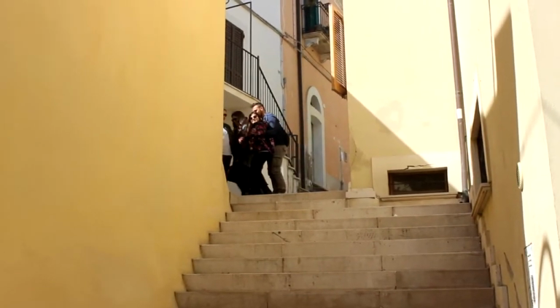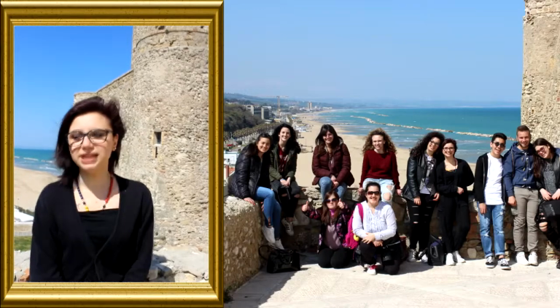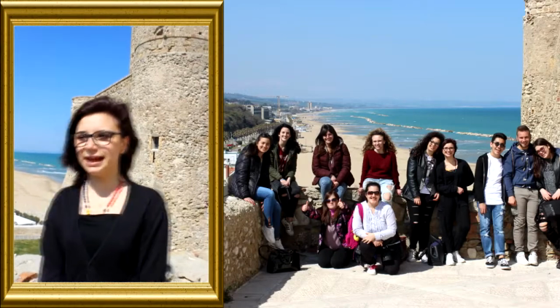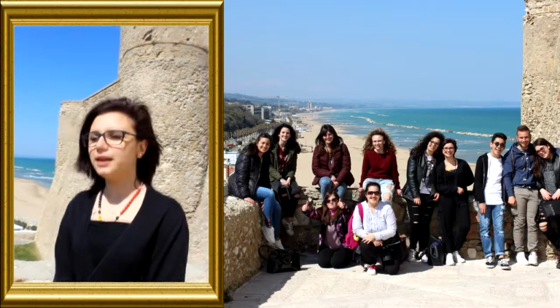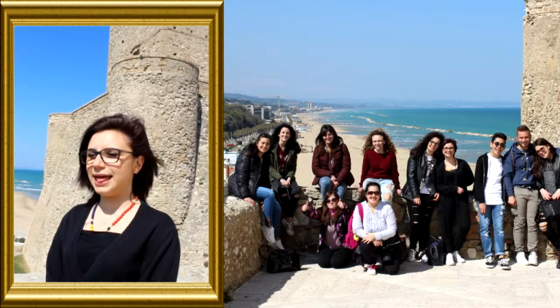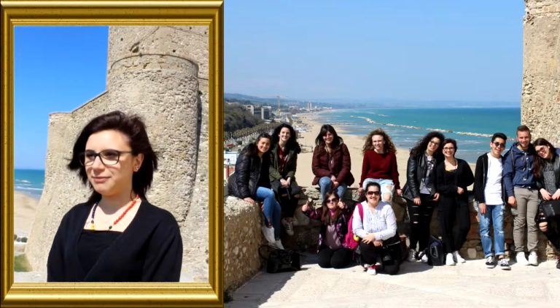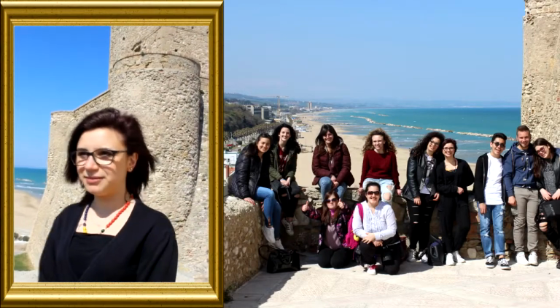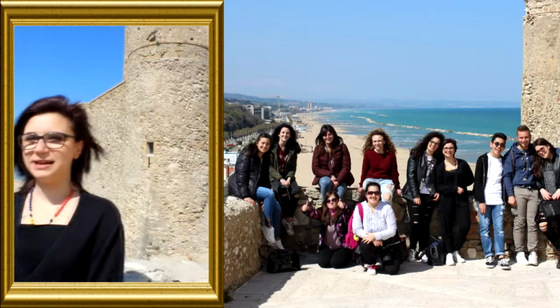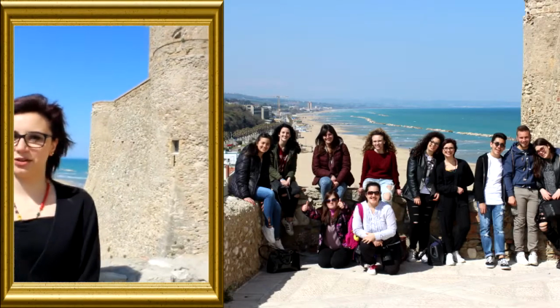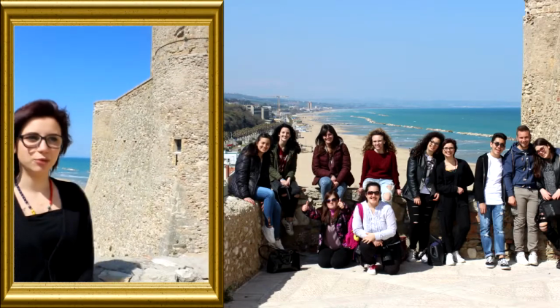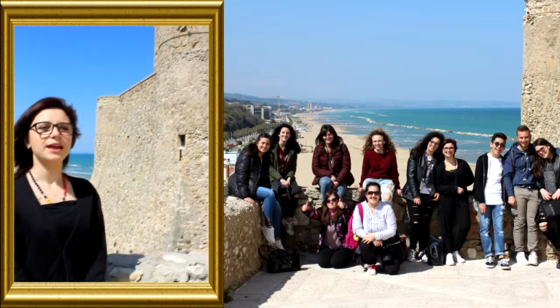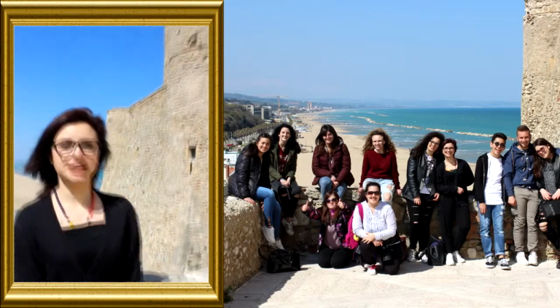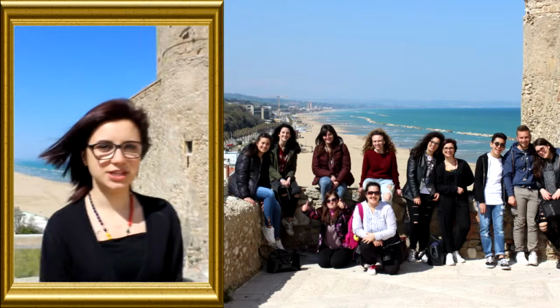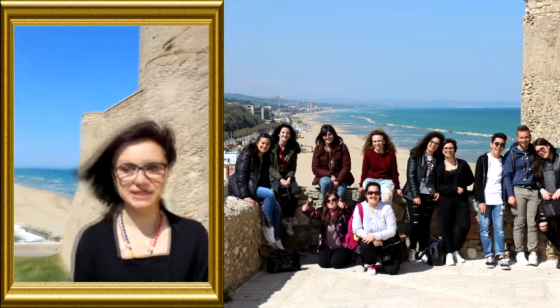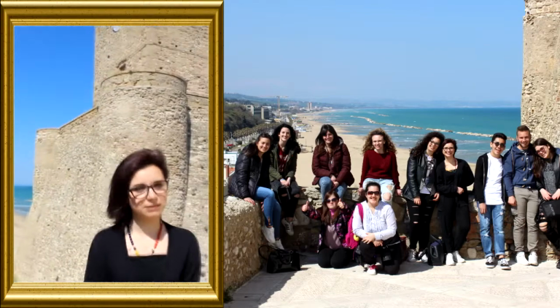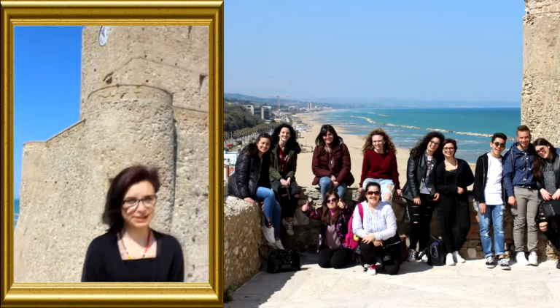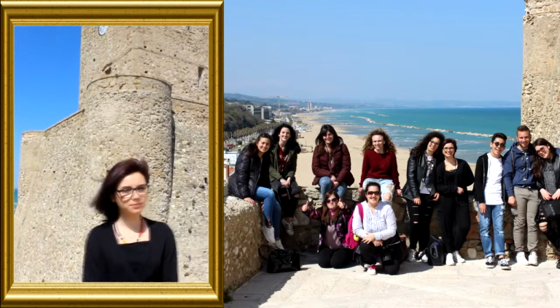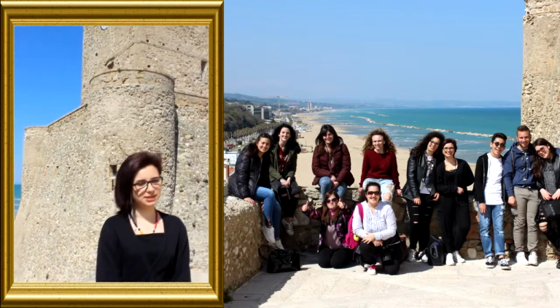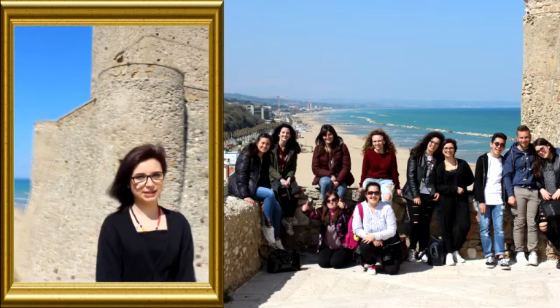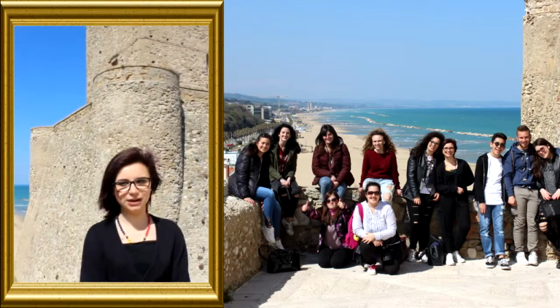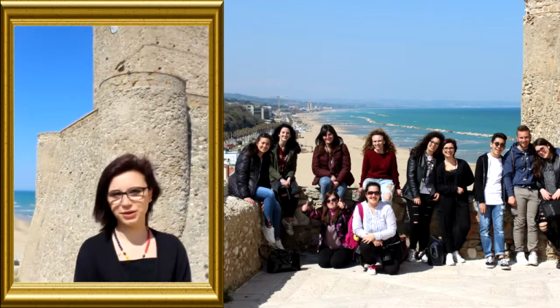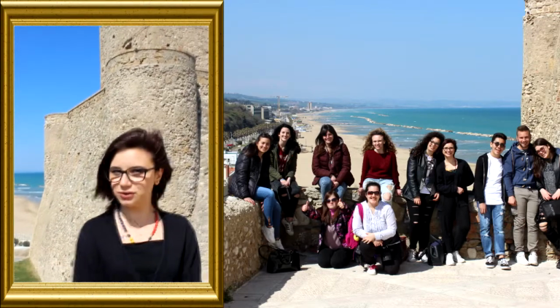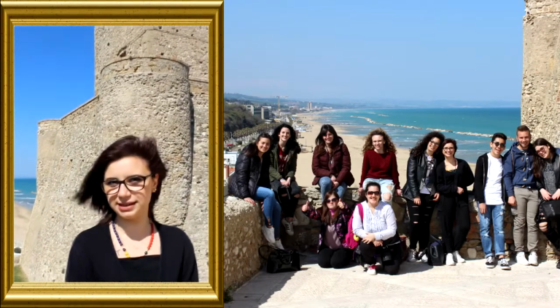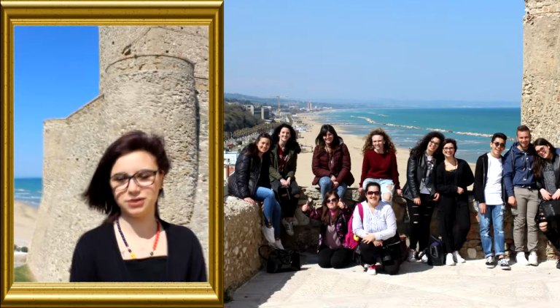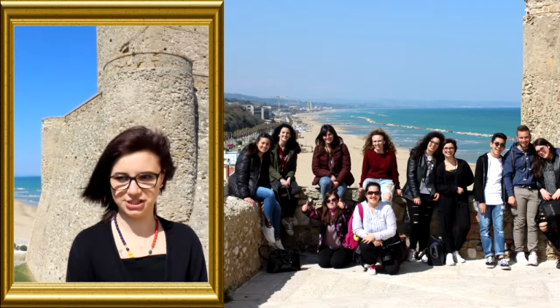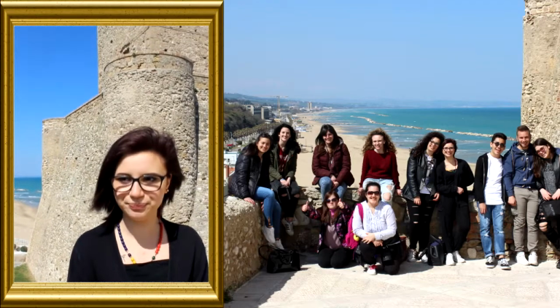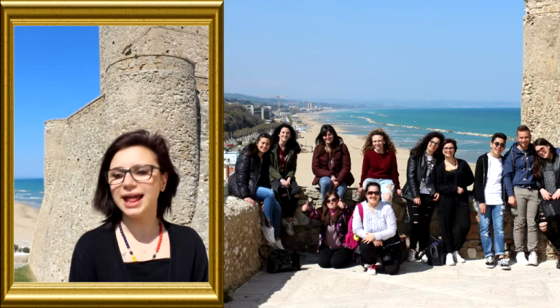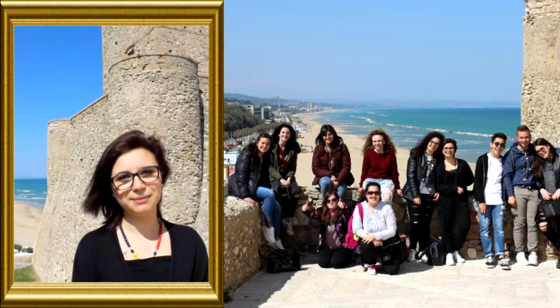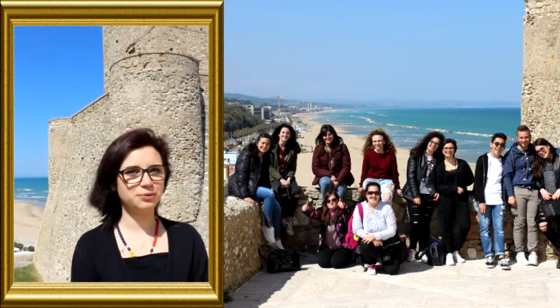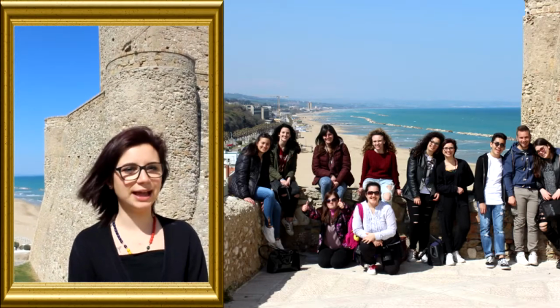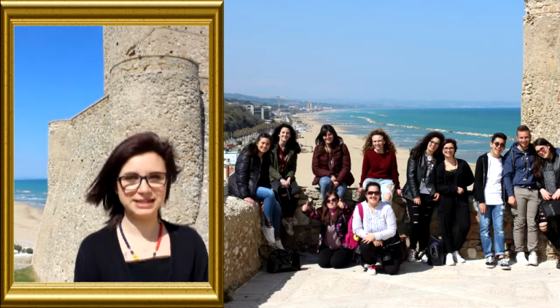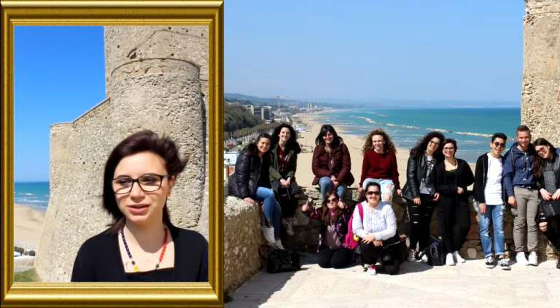Monte Castello è la via panoramica del paese vecchio di Termoli e lo si raggiunge passando dal Borgo Antico in prossimità del Castello o inoltrandosi tra i piccoli vicoli della città. È anche la parte più alta del paese vecchio.